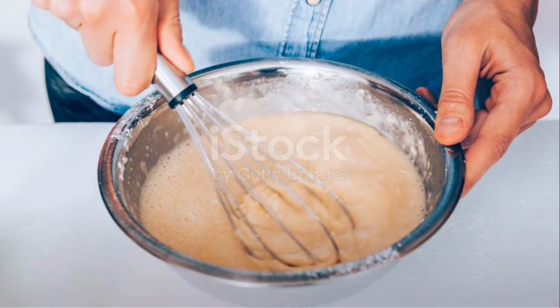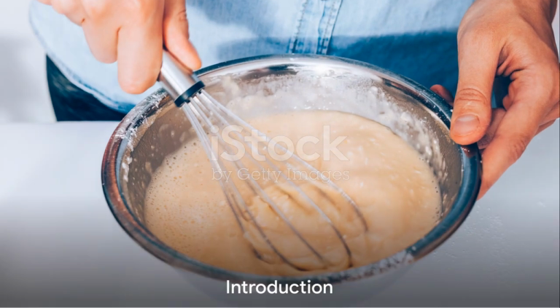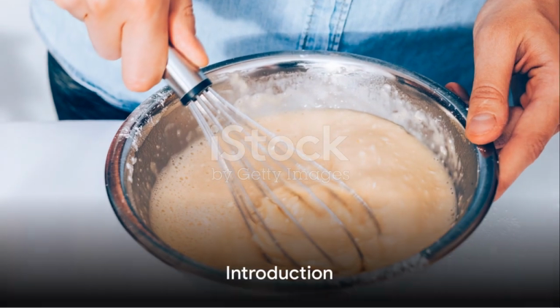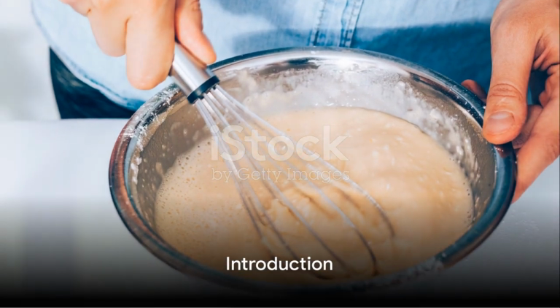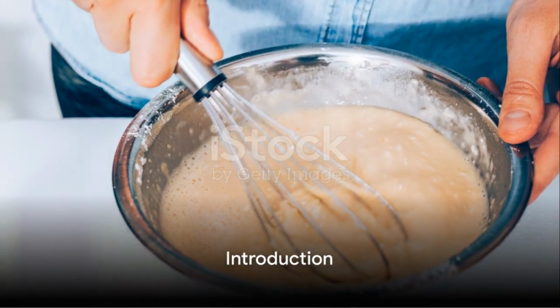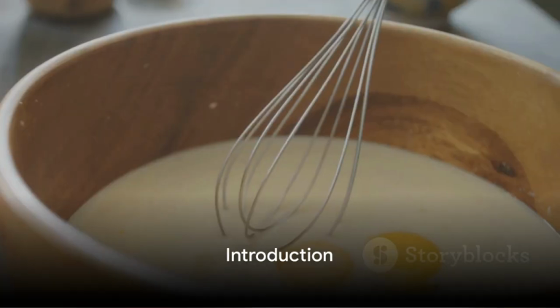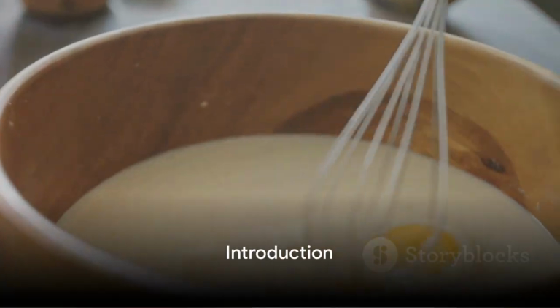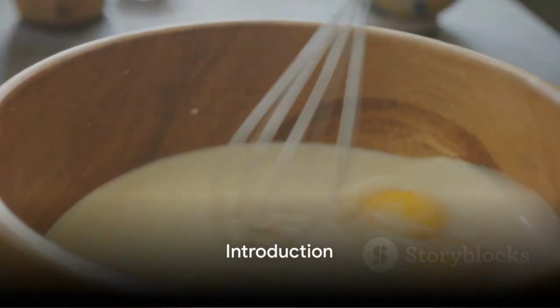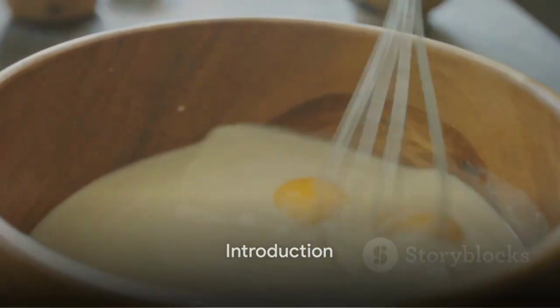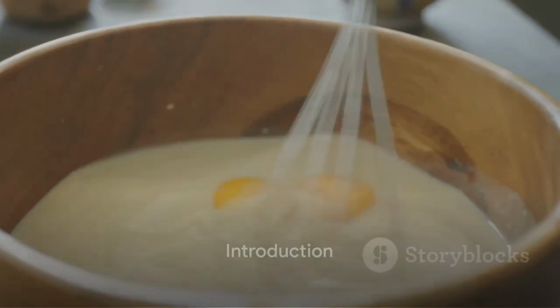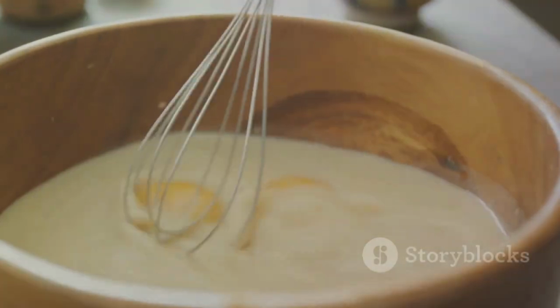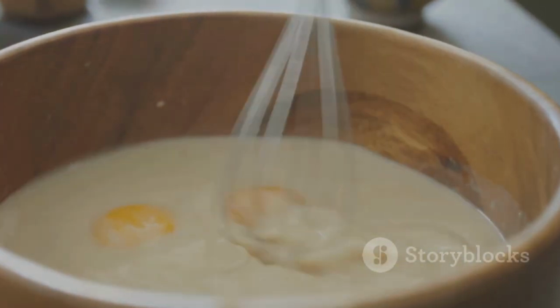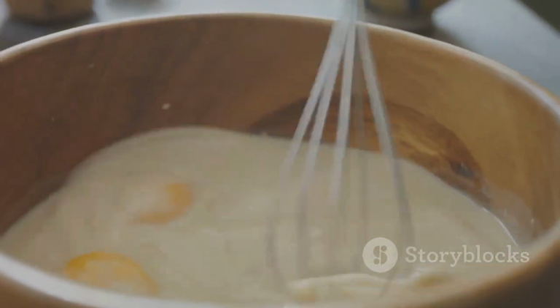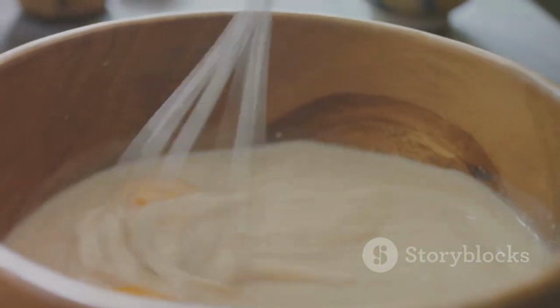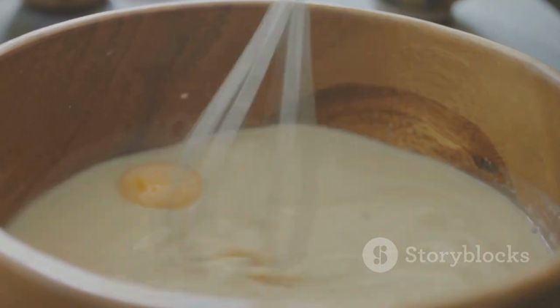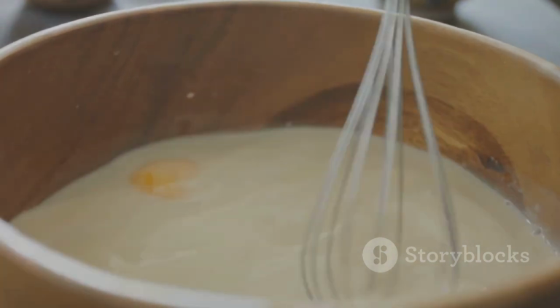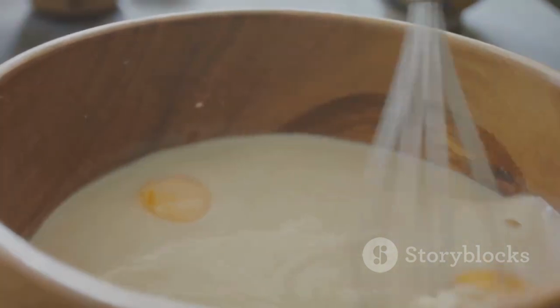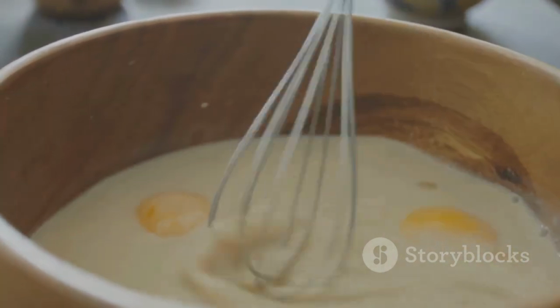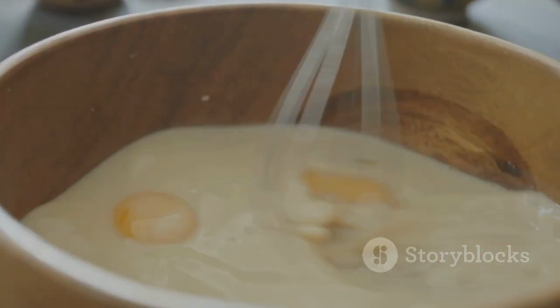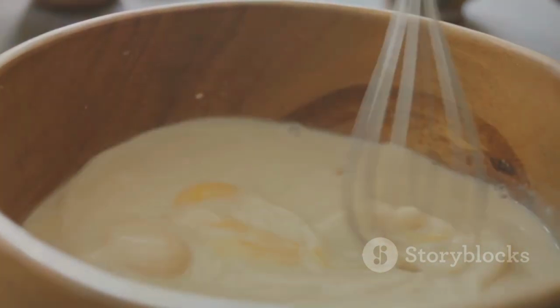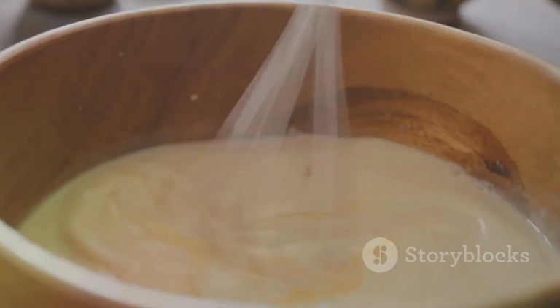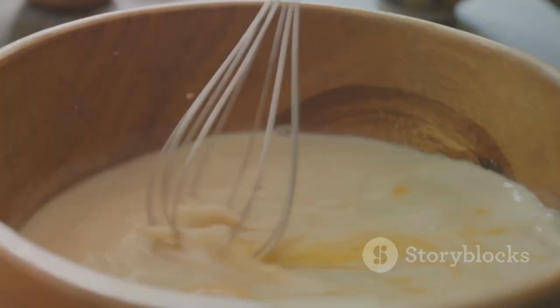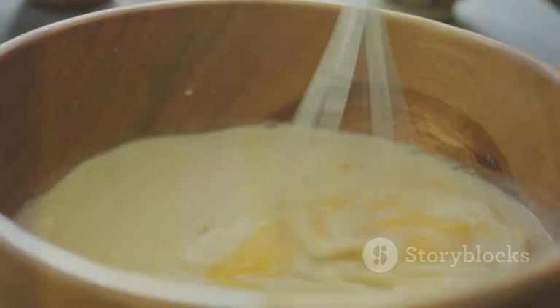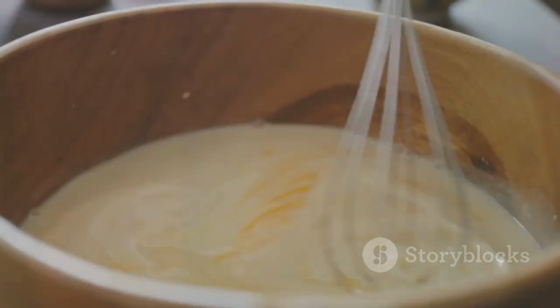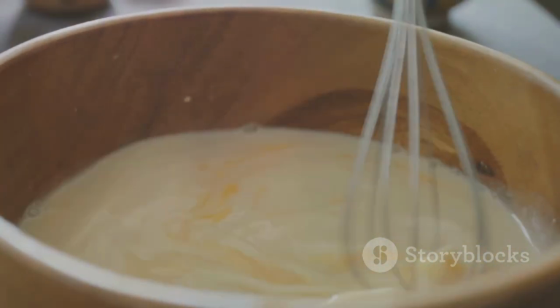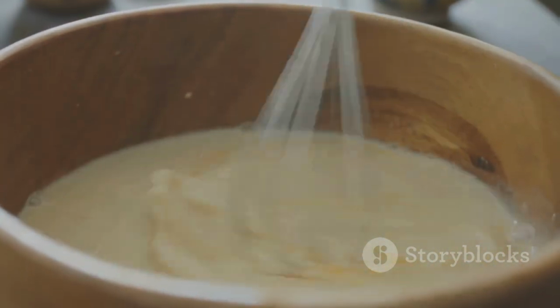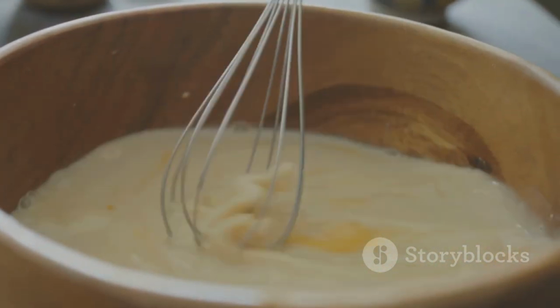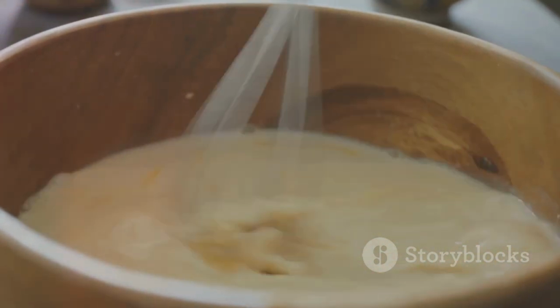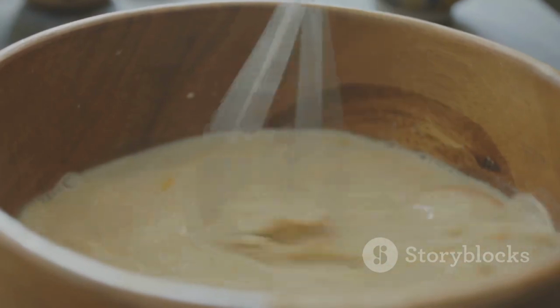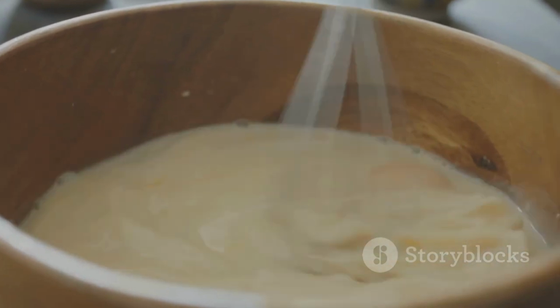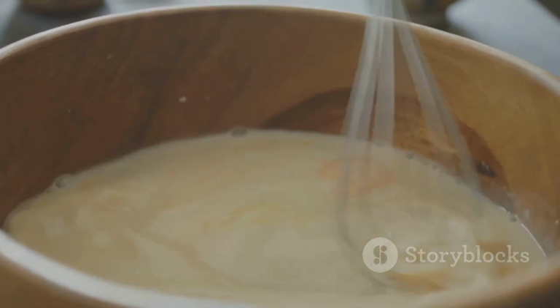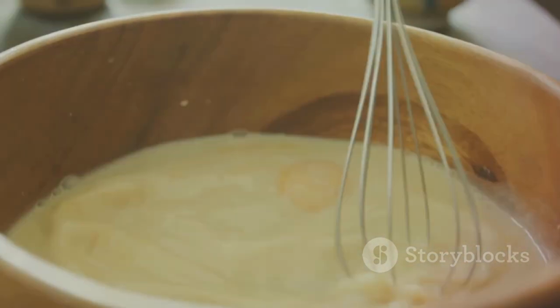Ever wondered what makes a Yorkshire pudding rise to perfection? The secret lies in a simple yet meticulous process. Welcome to a culinary journey where we'll uncover the art of making the most exquisite Yorkshire puddings.